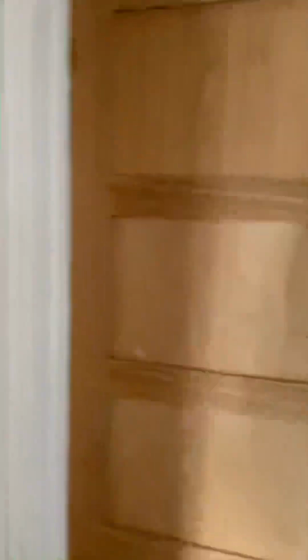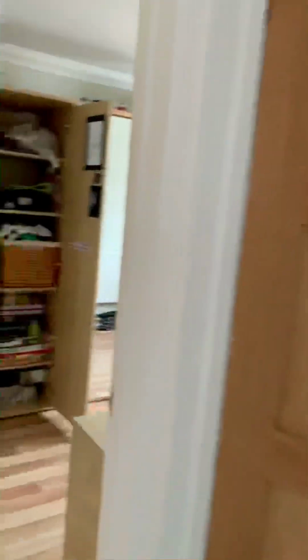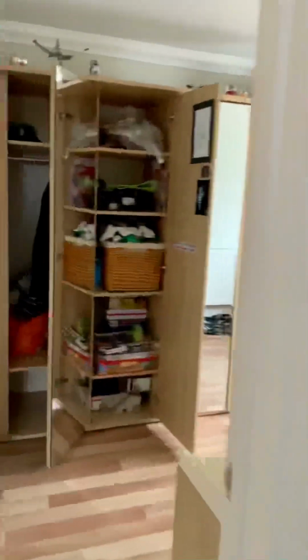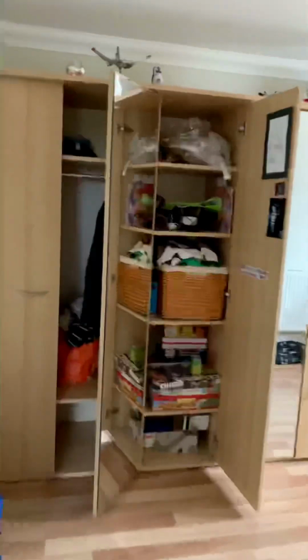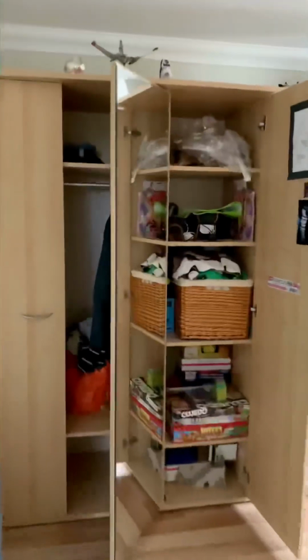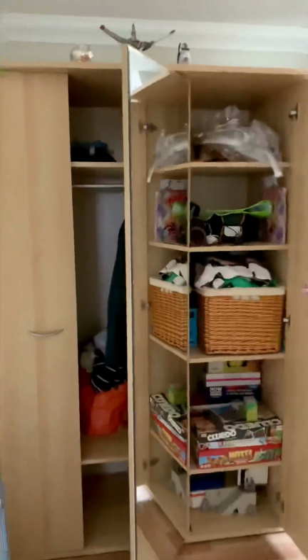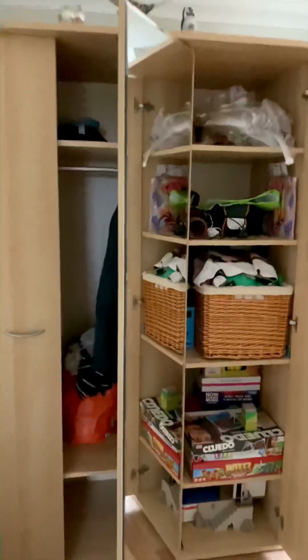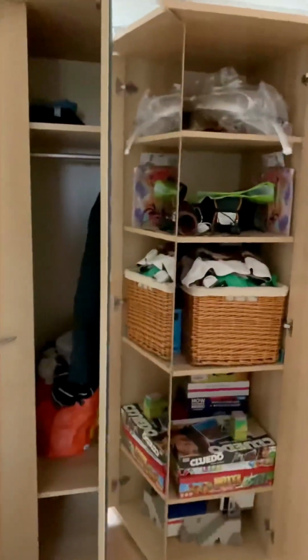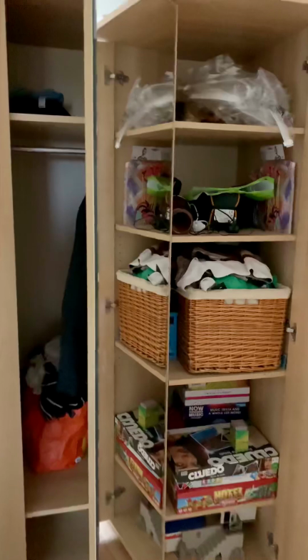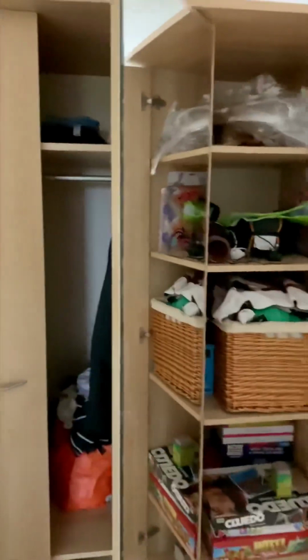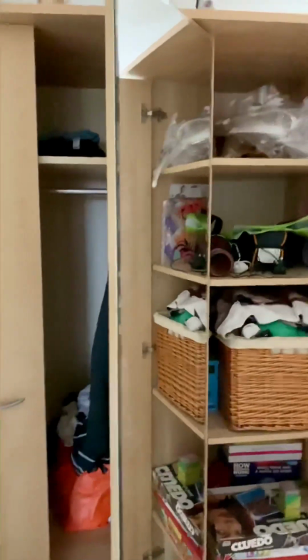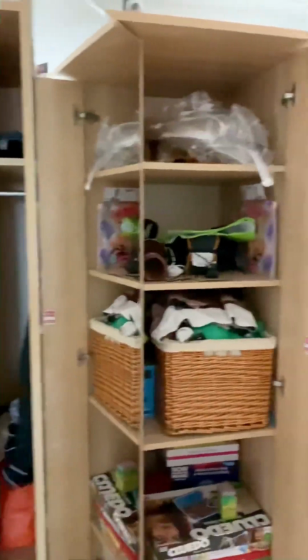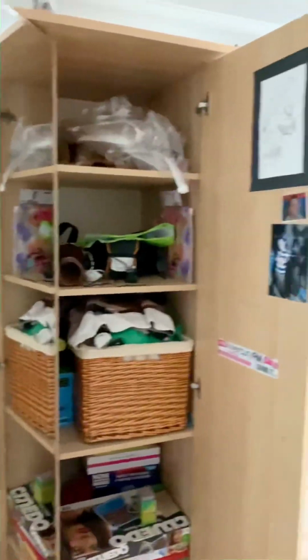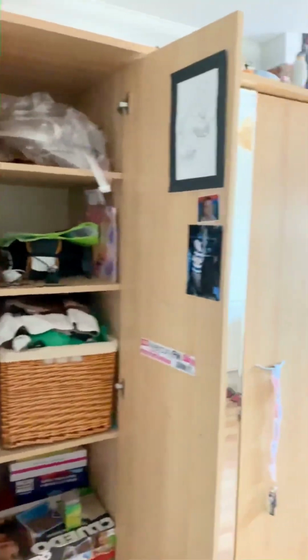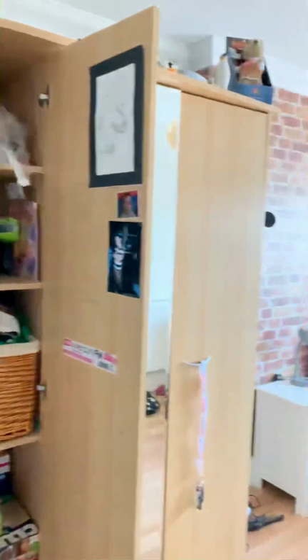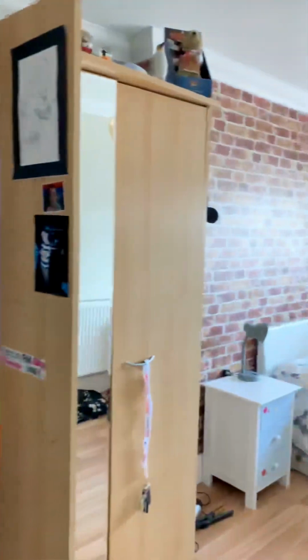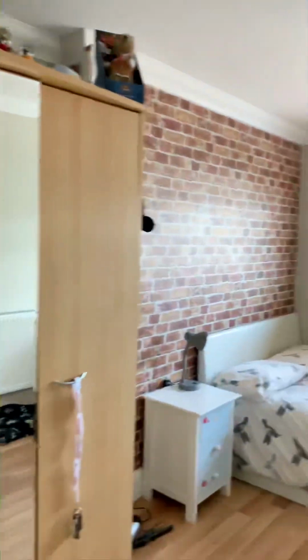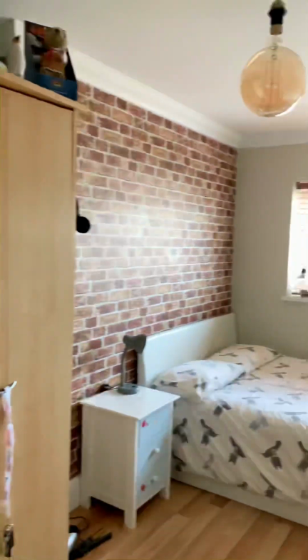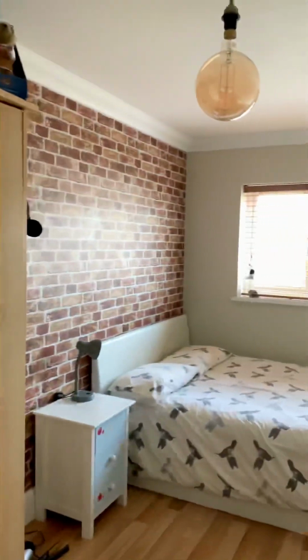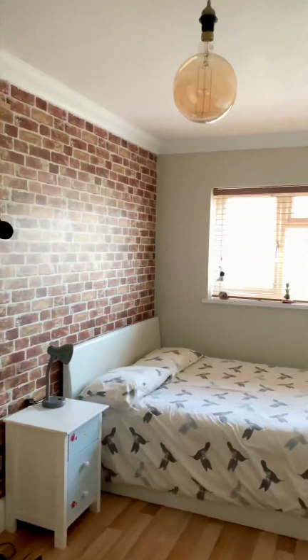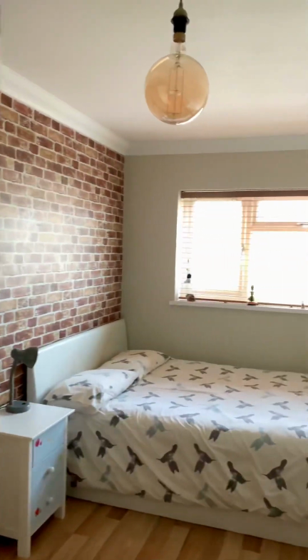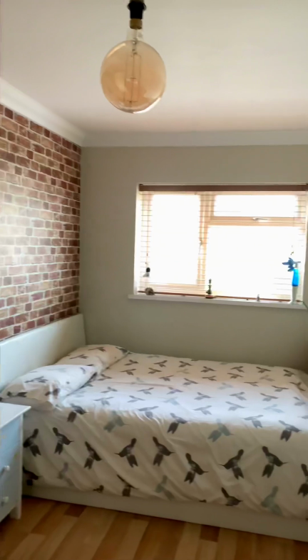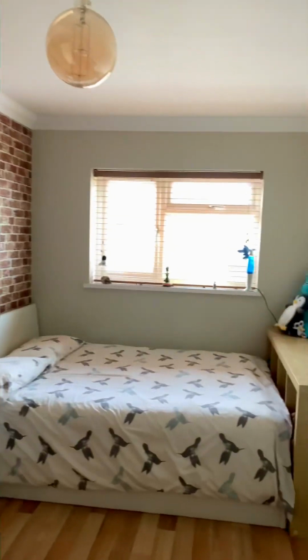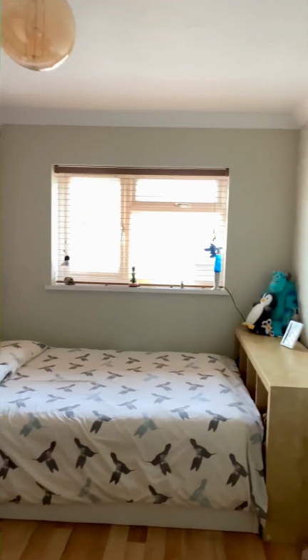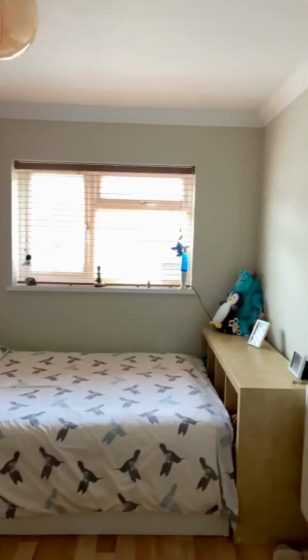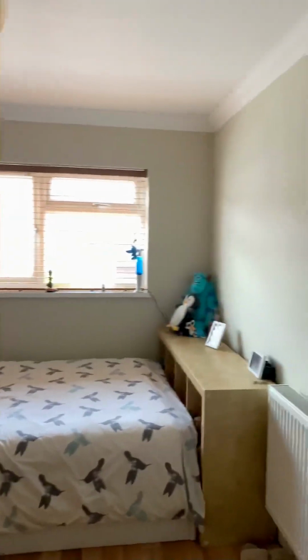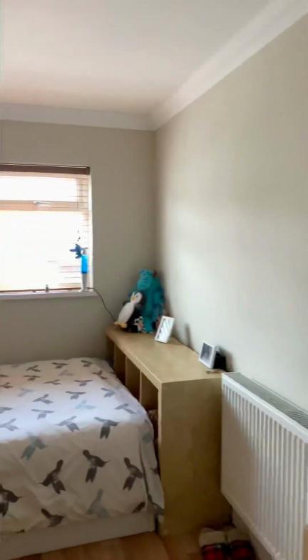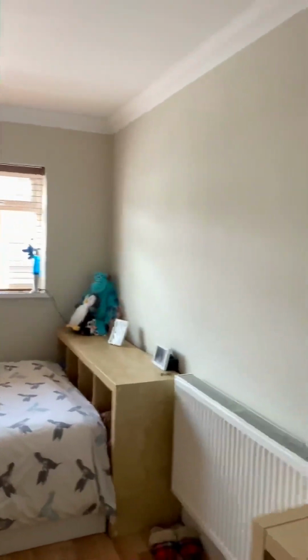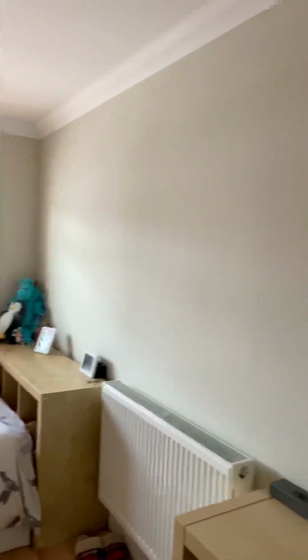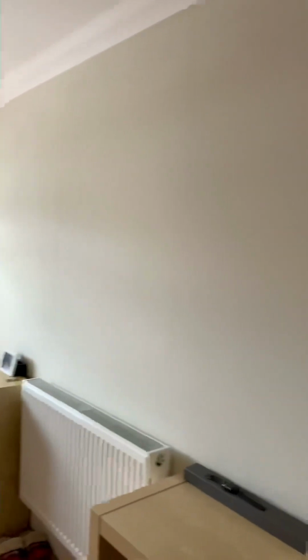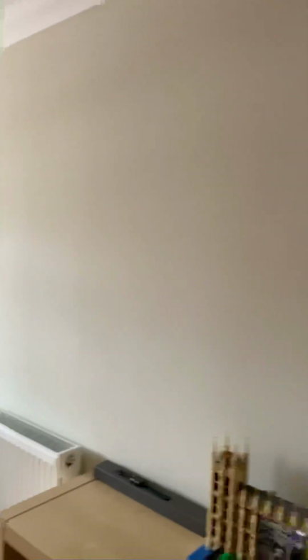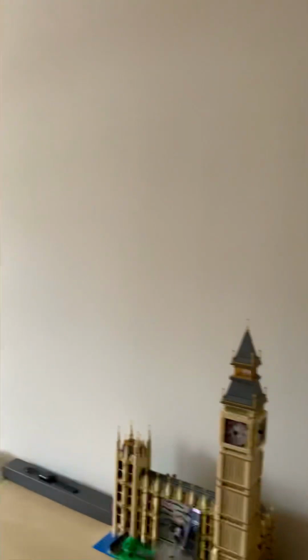Moving to the third bedroom — this is in the extension and has been used as a child's bedroom. There's plenty of wardrobe space, but again it's a large bedroom, suitable for older children or indeed yourselves.